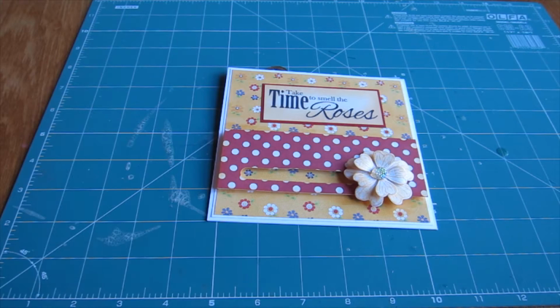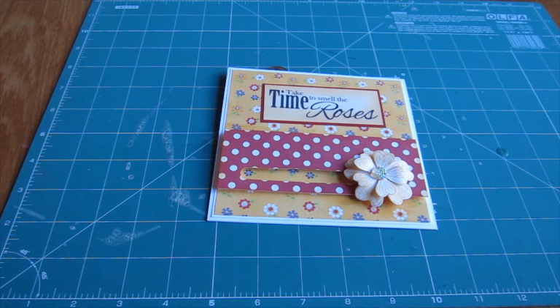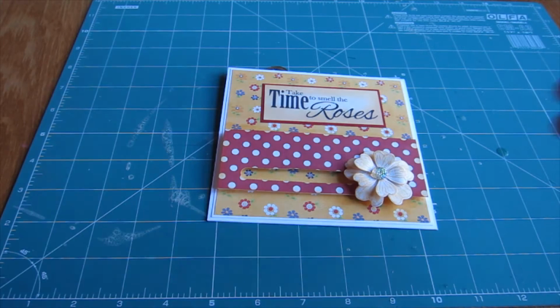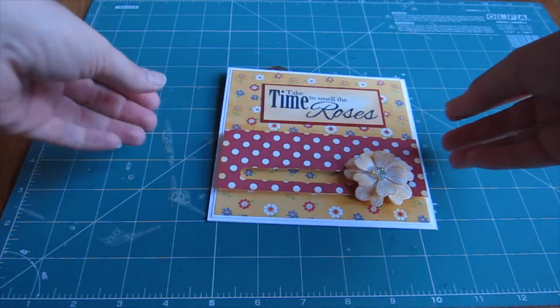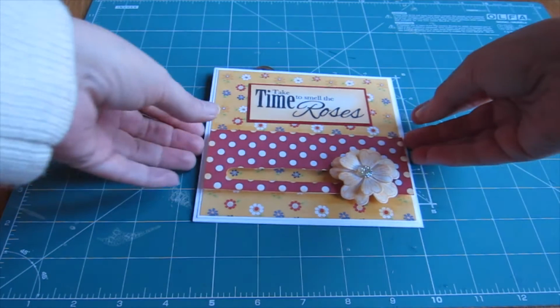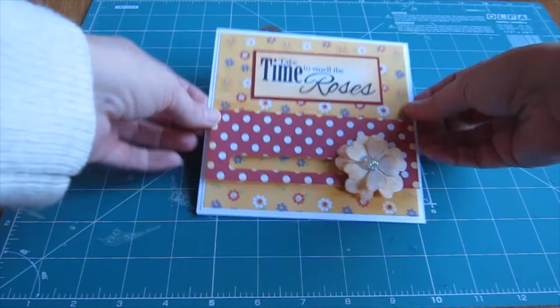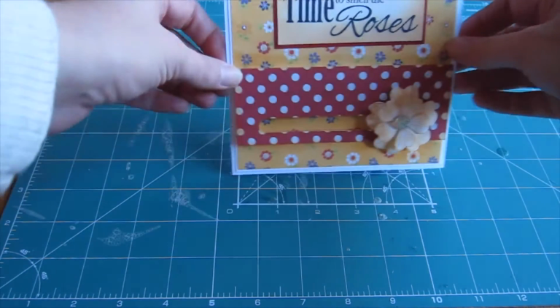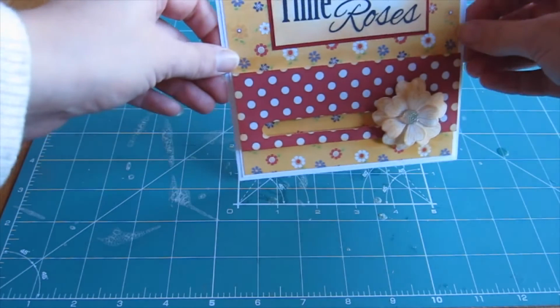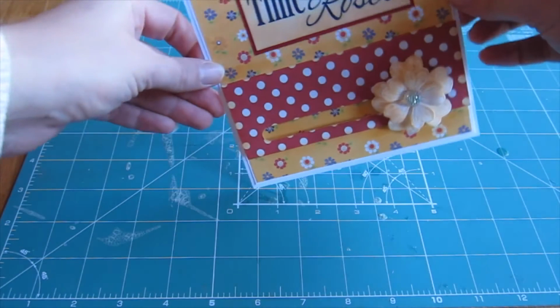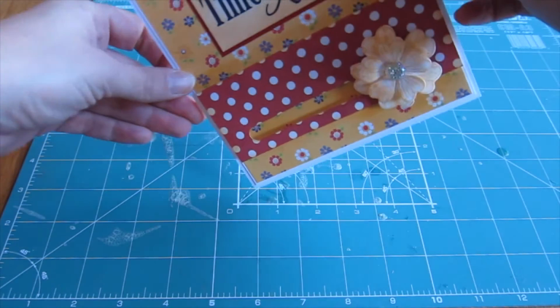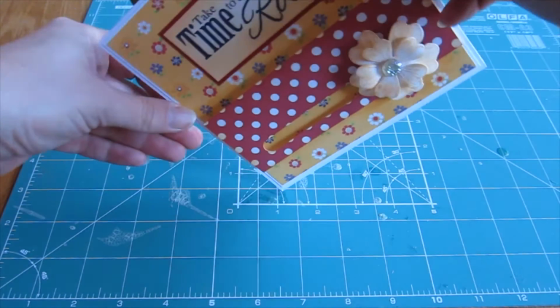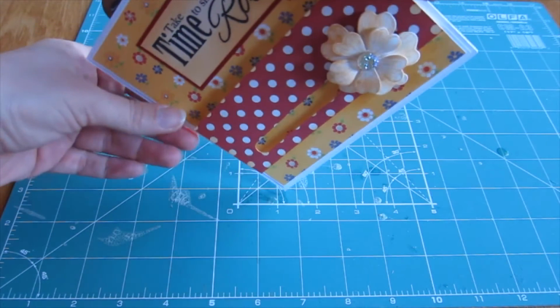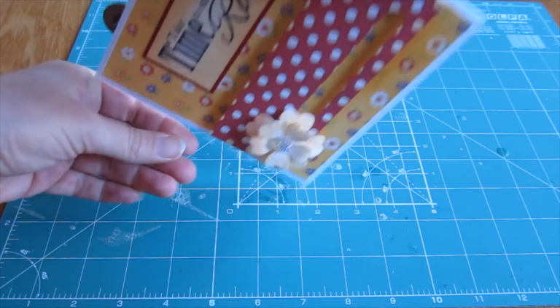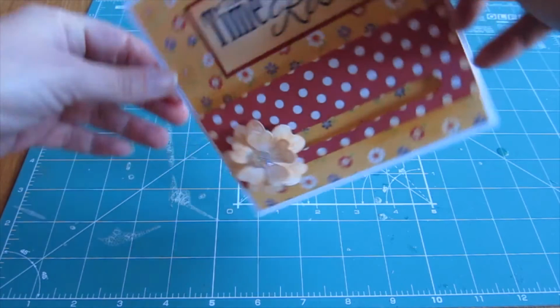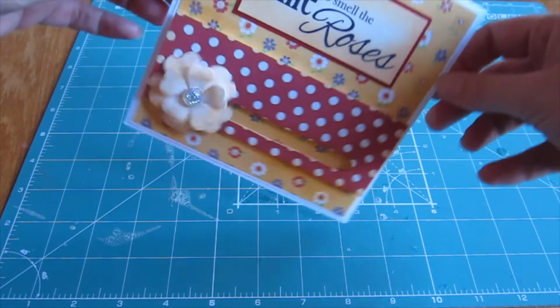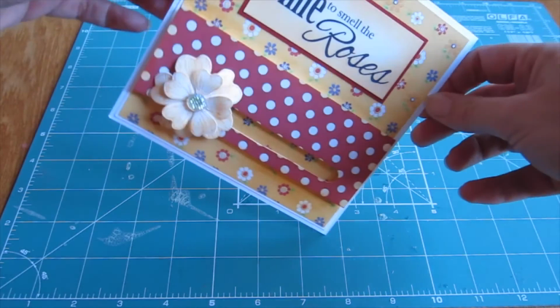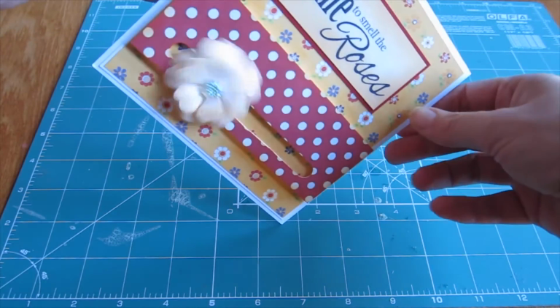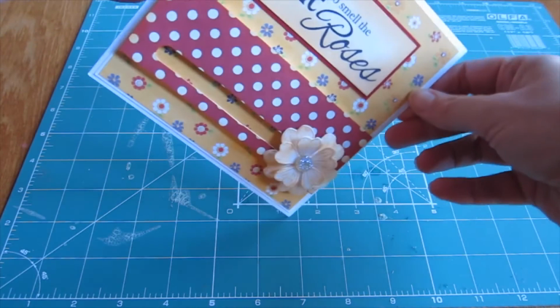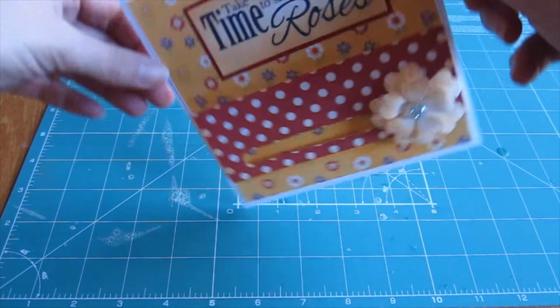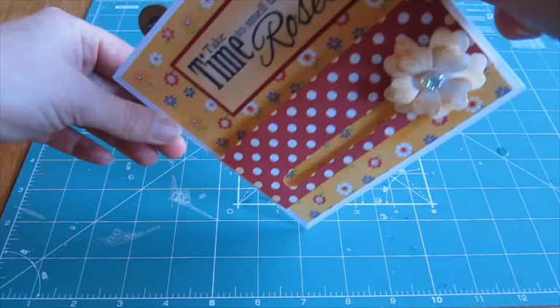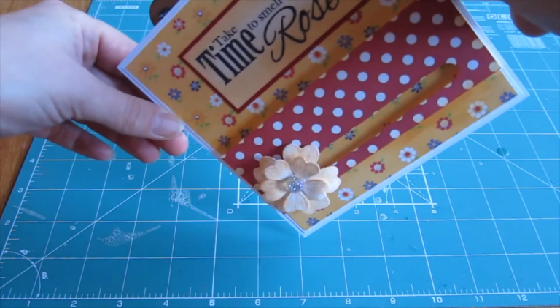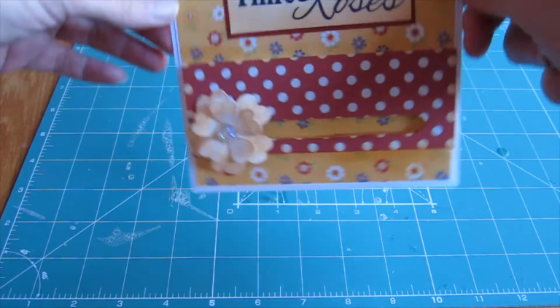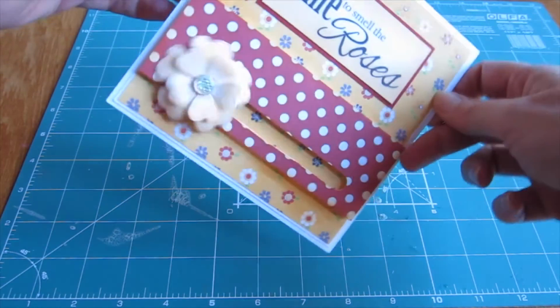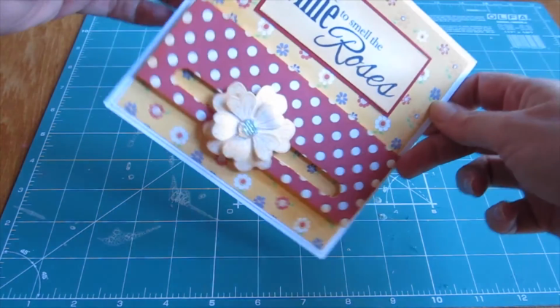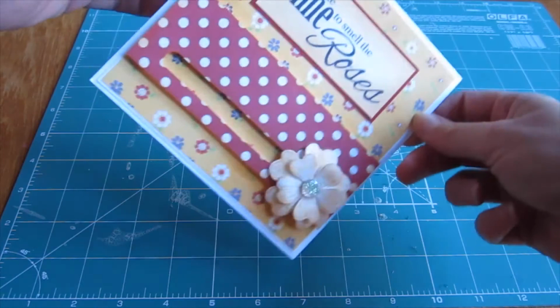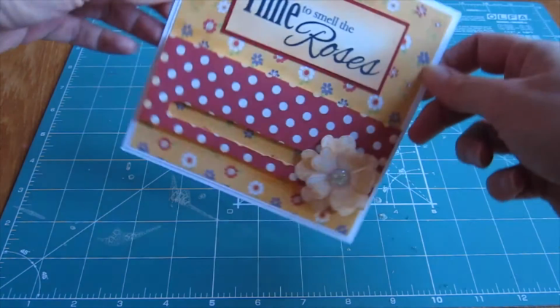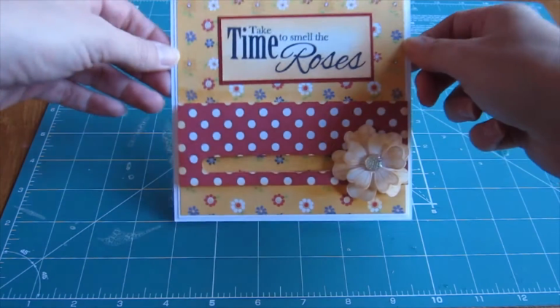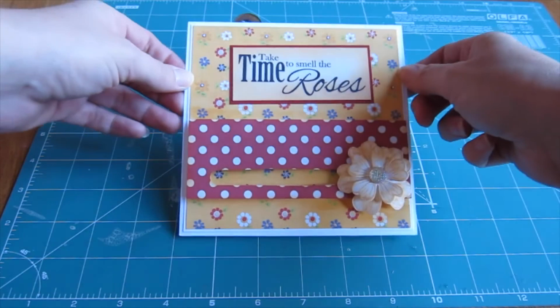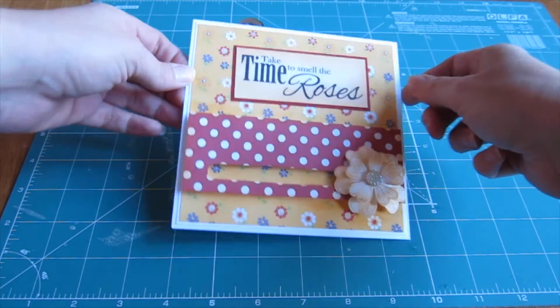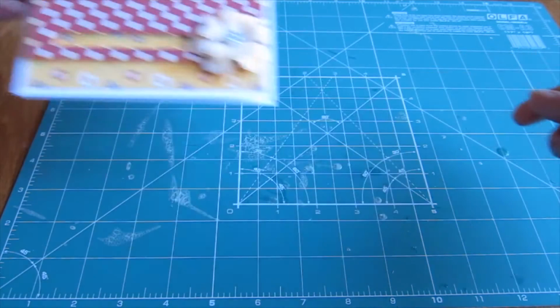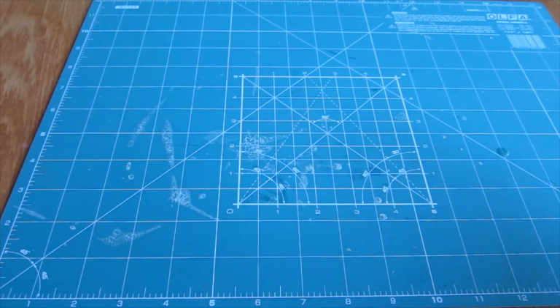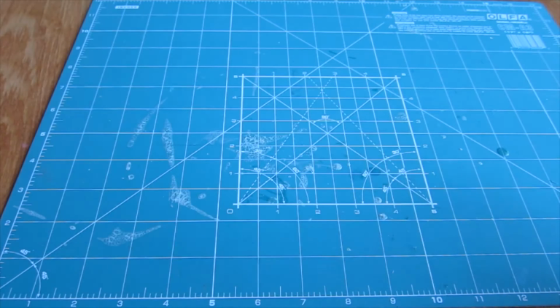Have you tried making a penny slider card? Here we're going to look at the ways that you can put these fun moving cards together. These are using the designs that featured in Papercraft Inspirations issue 147, designed by Debbie Simpson.